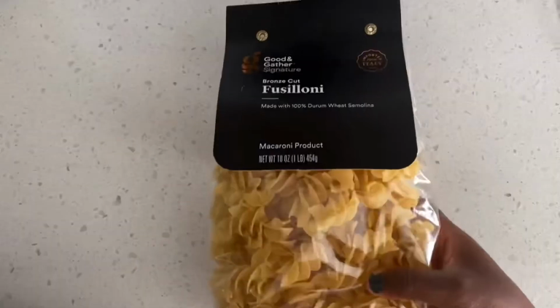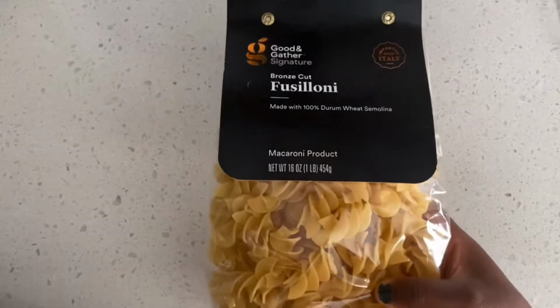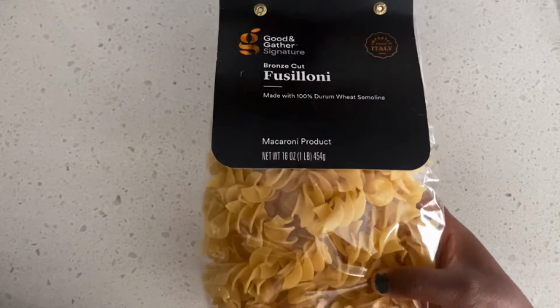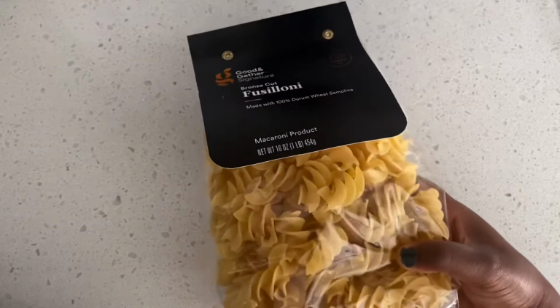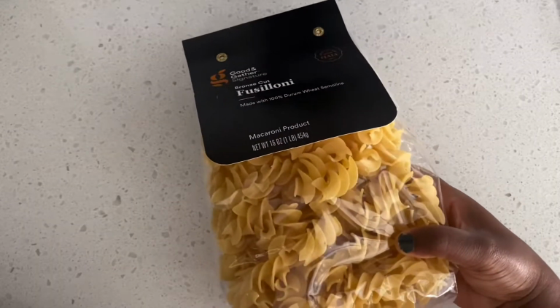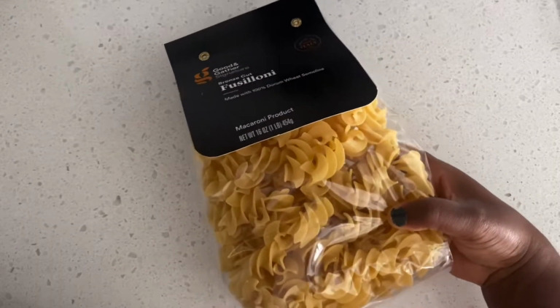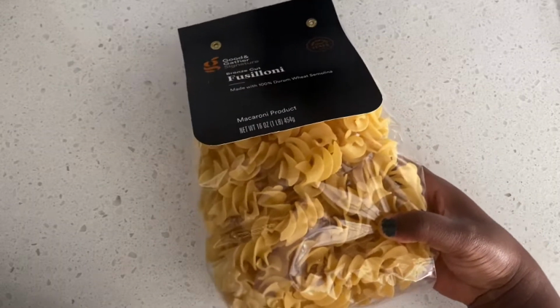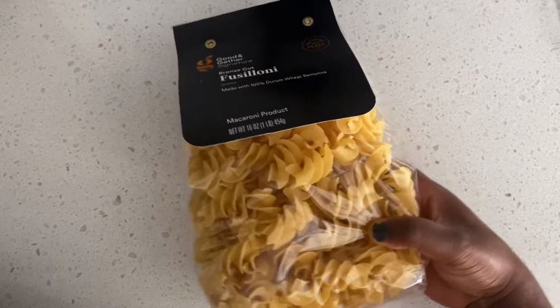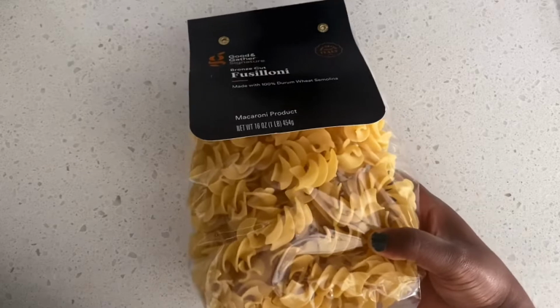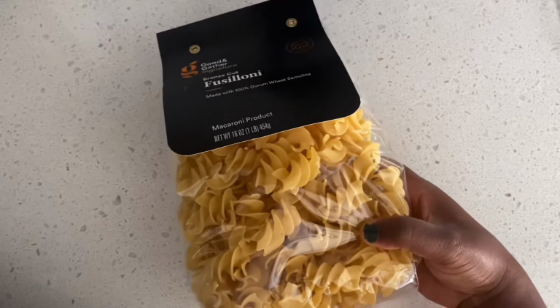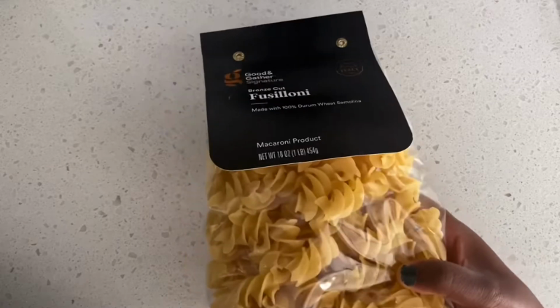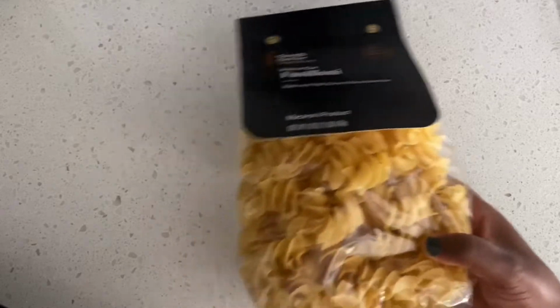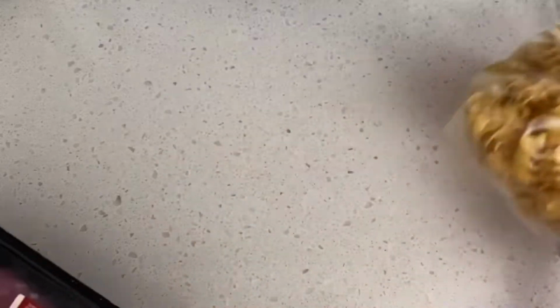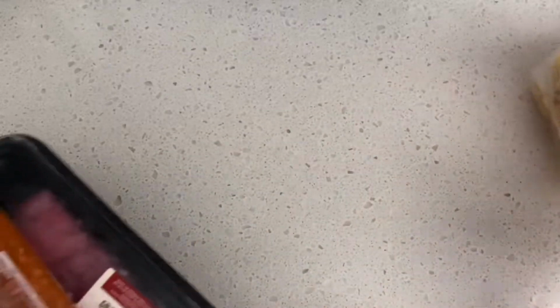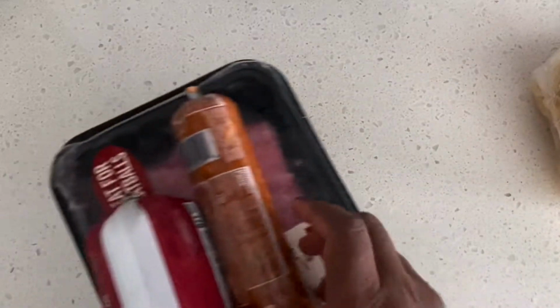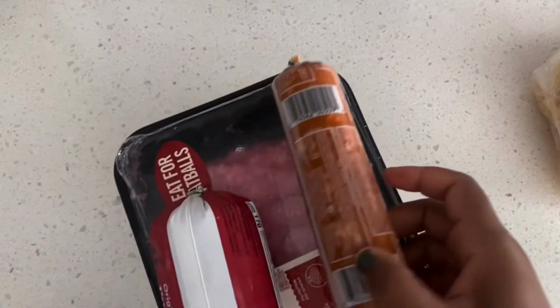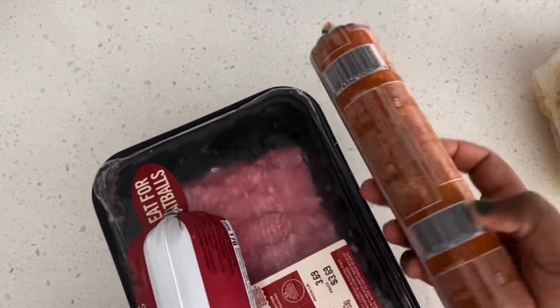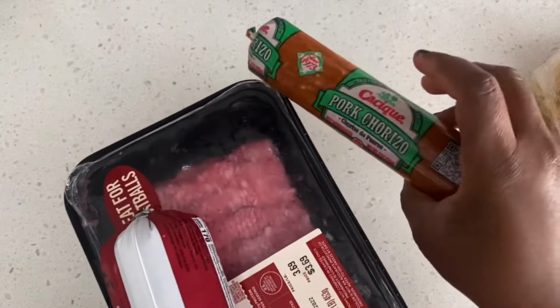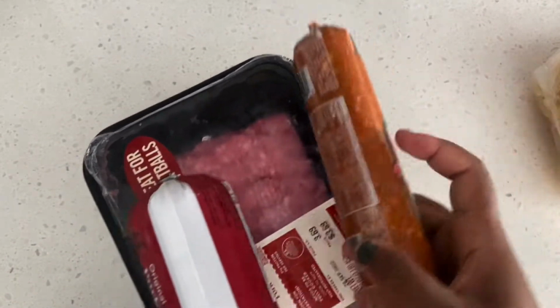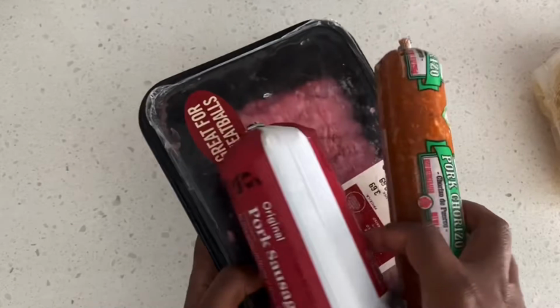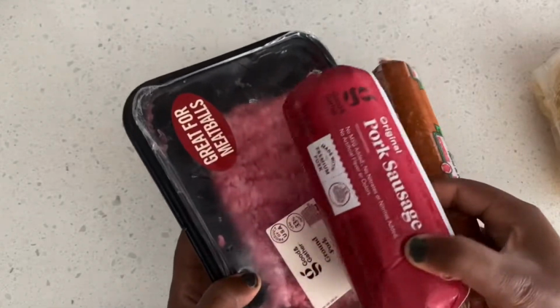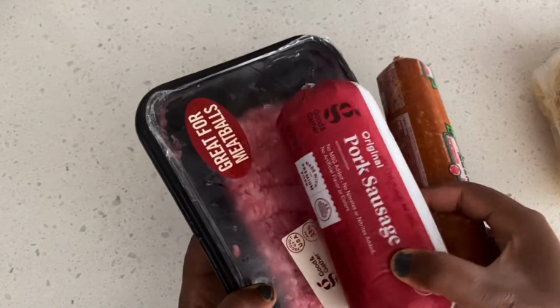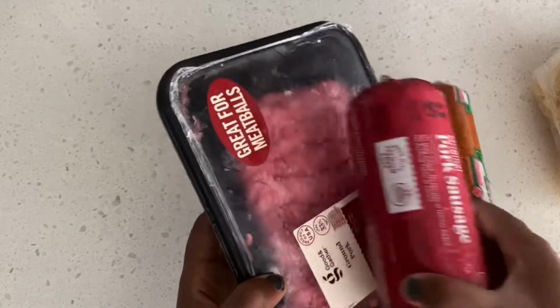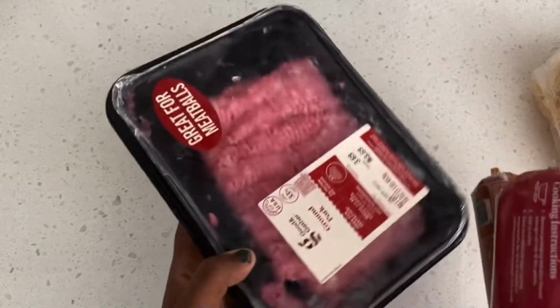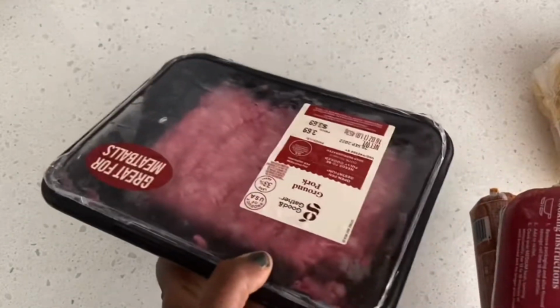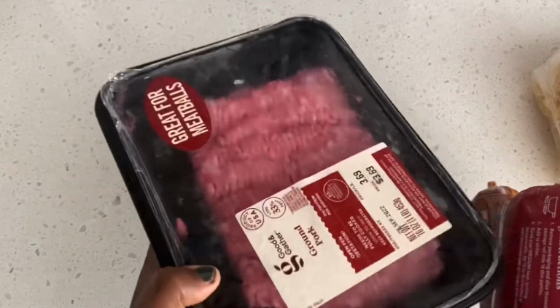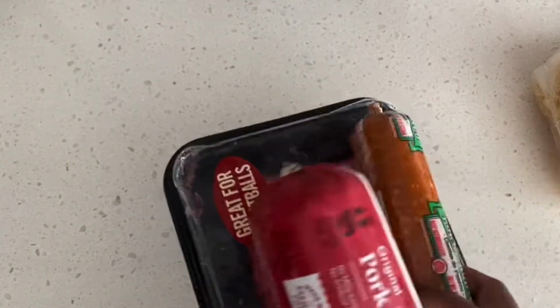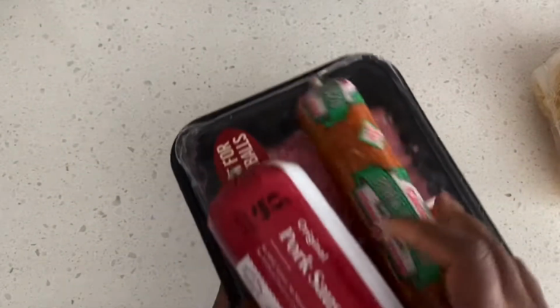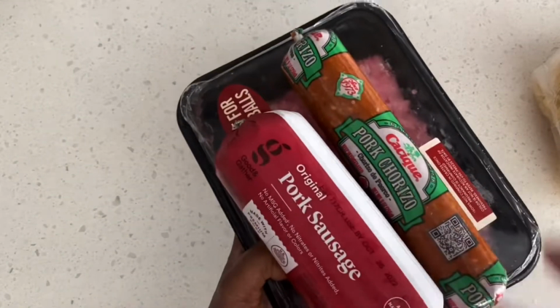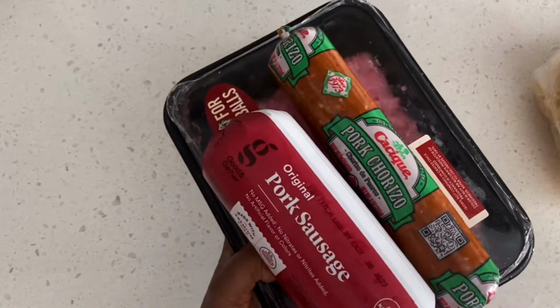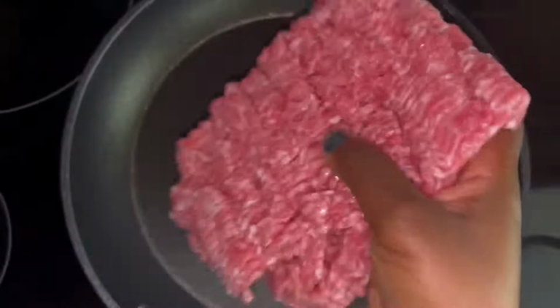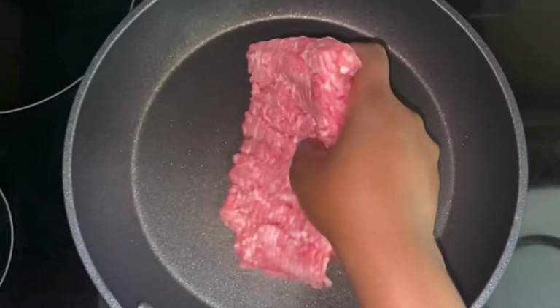We are going to cook with this kind of pasta. I'm going to go ahead and boil this pasta — I'm not going to show the boiling. The next ingredients are going to be chorizo, breakfast pork sausage, as well as regular ground pork.